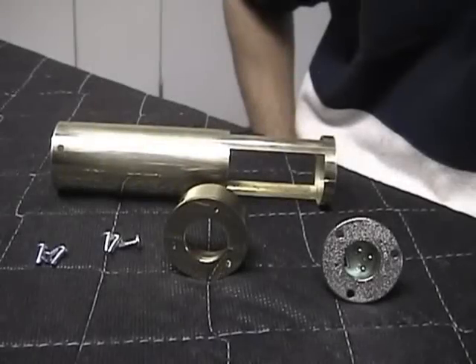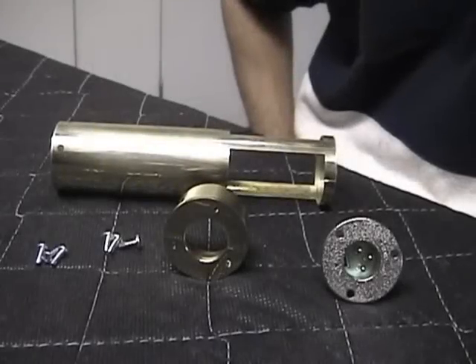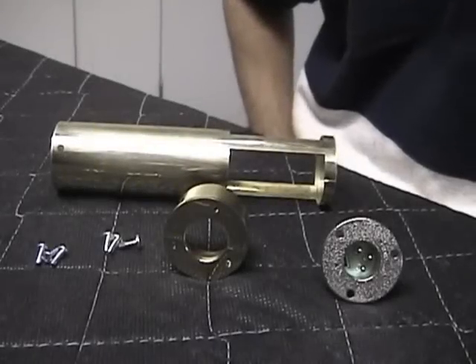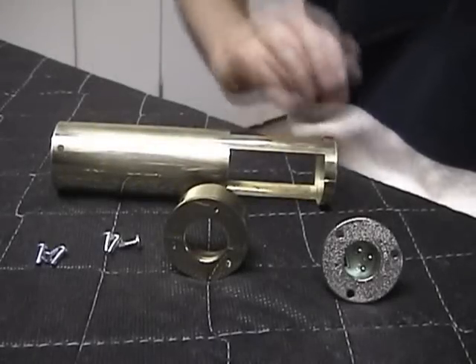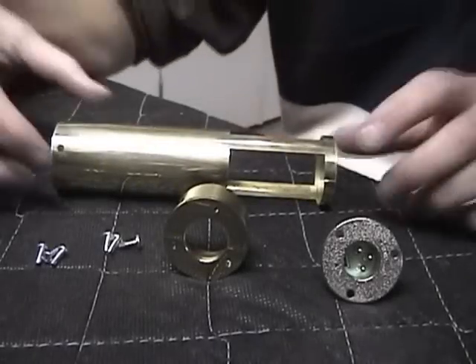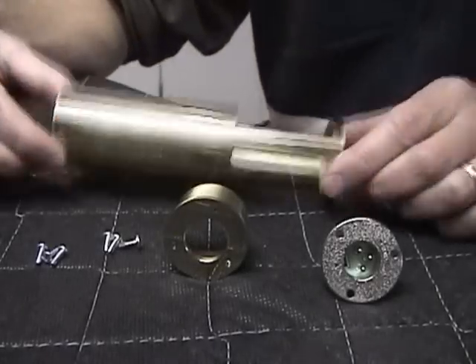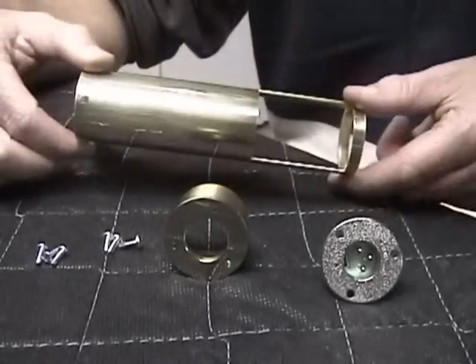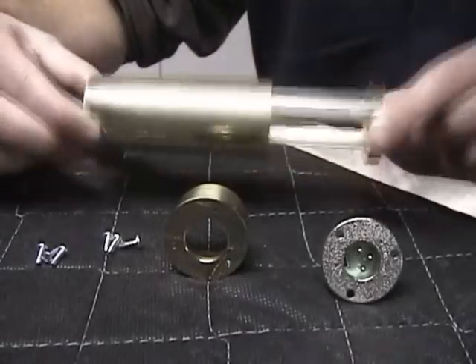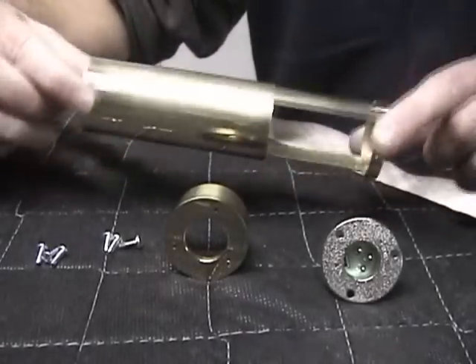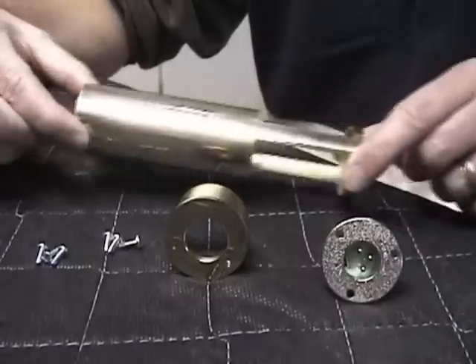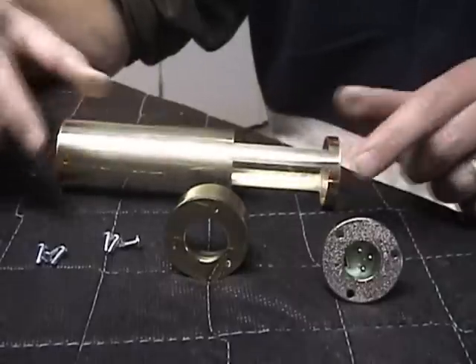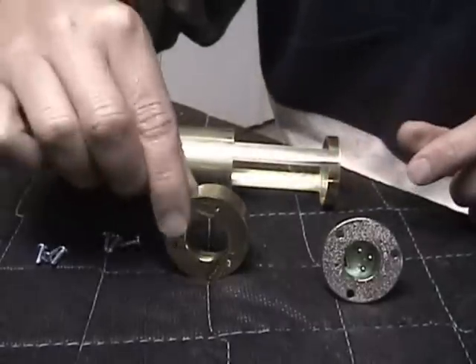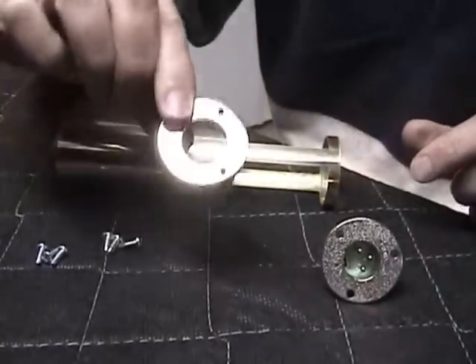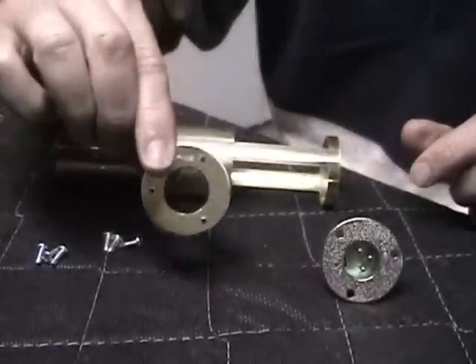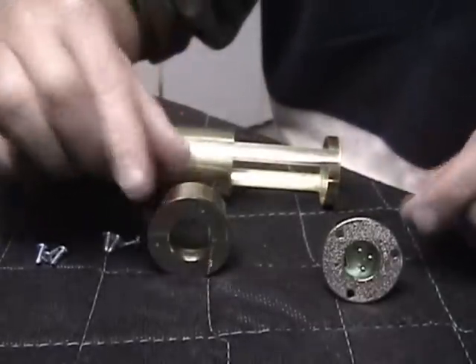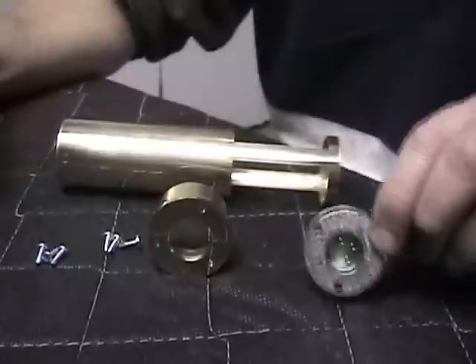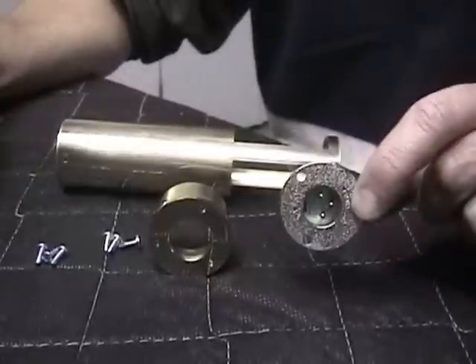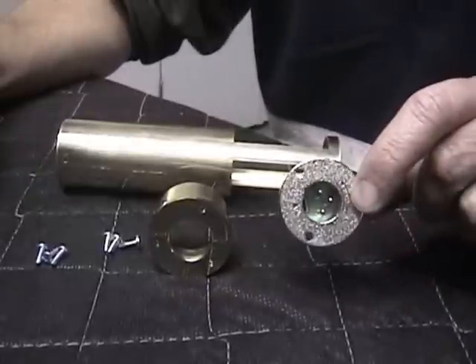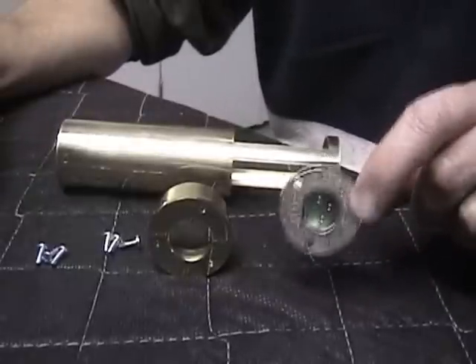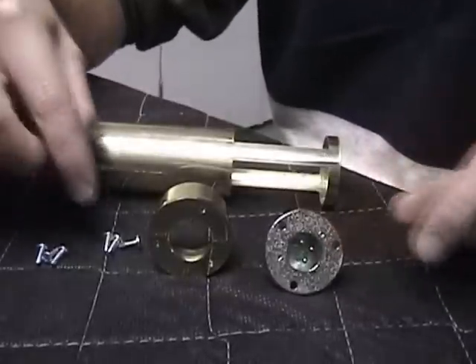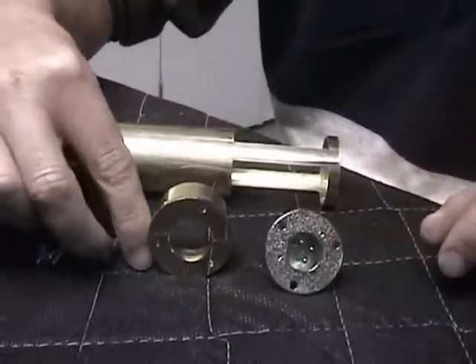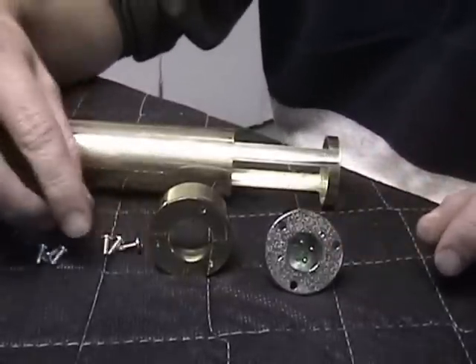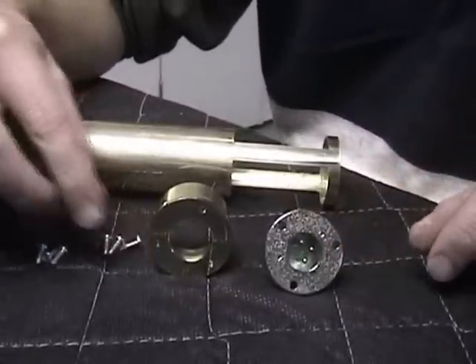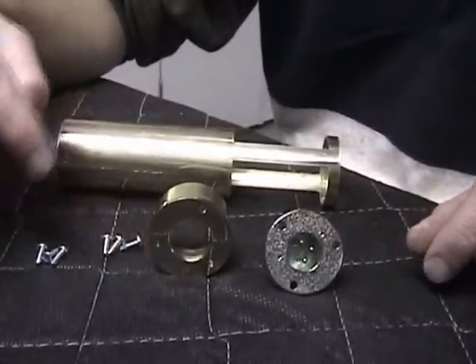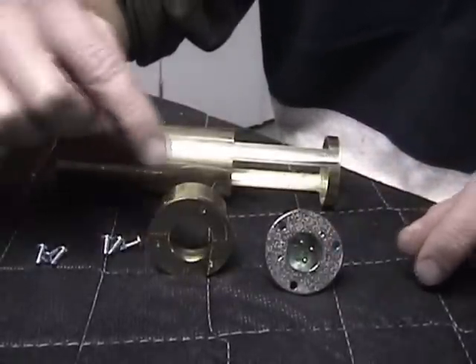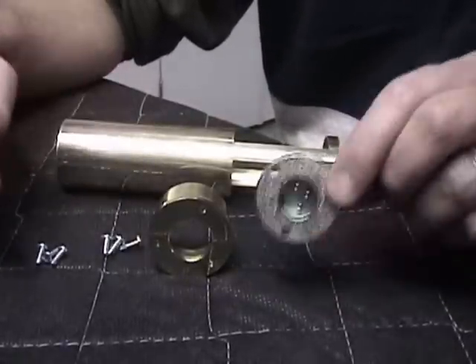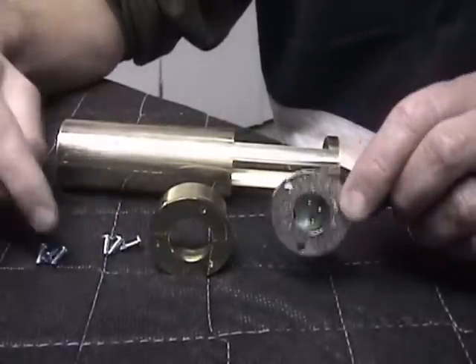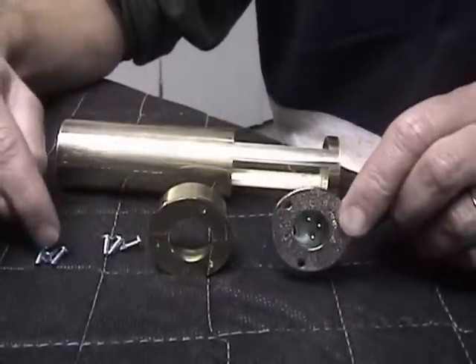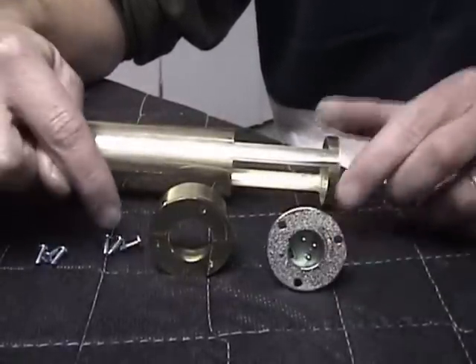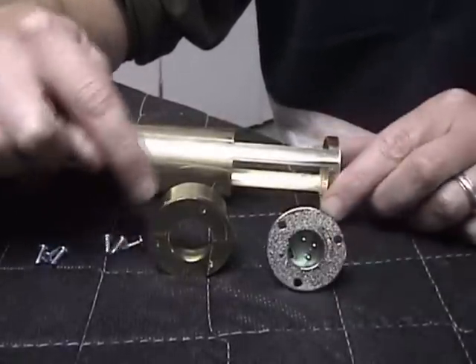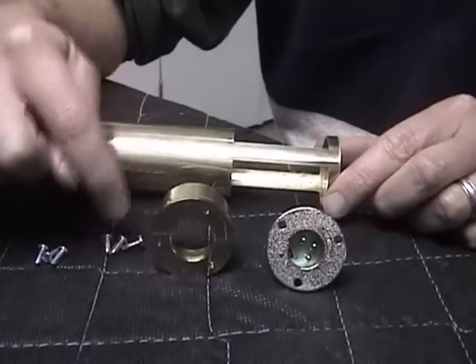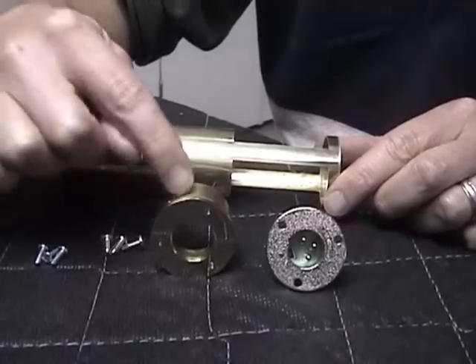If you've bought a chassis kit from me, these parts come in the kit: a machined chassis, a machined end plug, a C3M connector, and self-tapping screws for the C3M and also for the chassis plug.